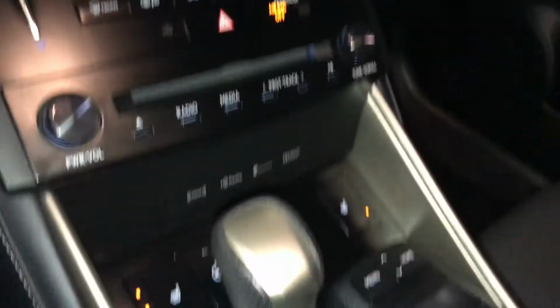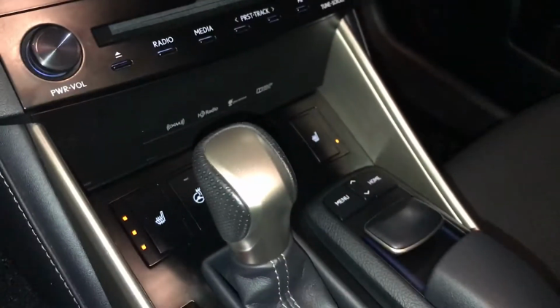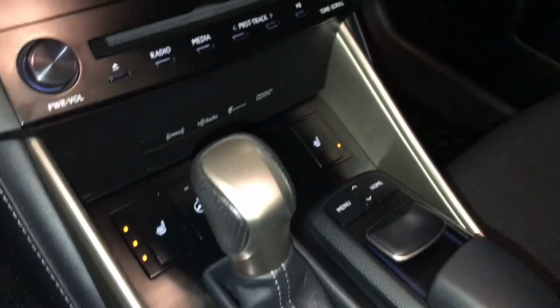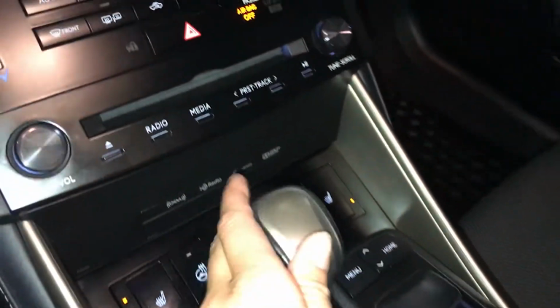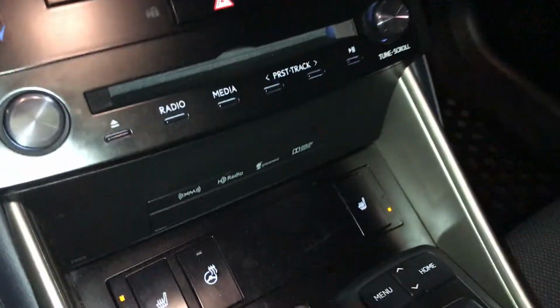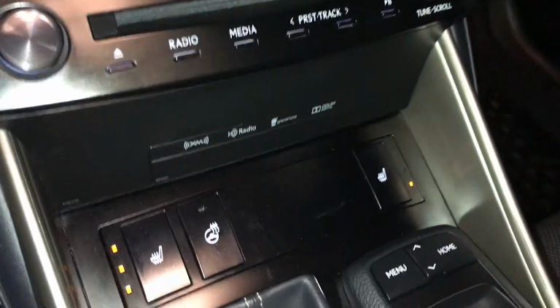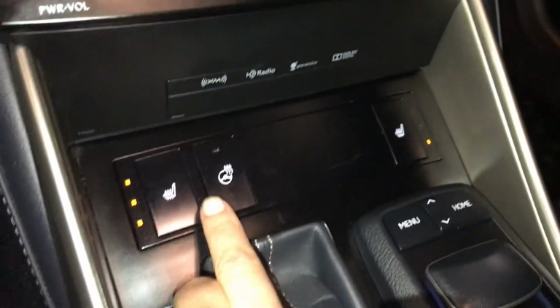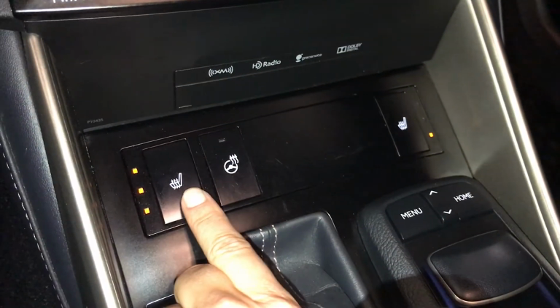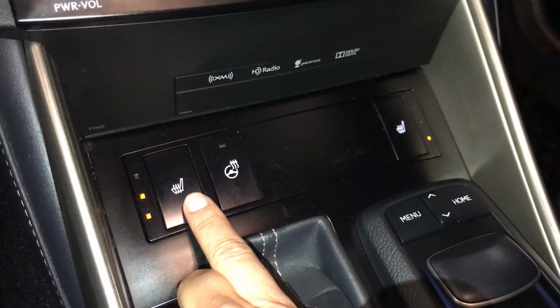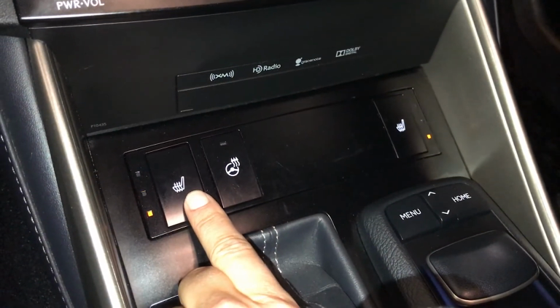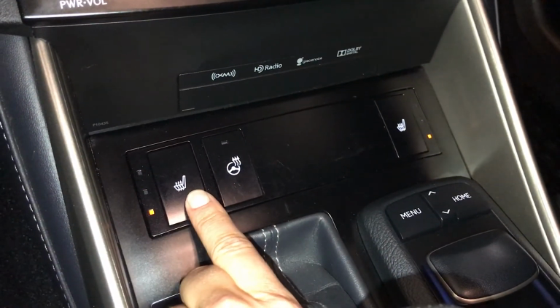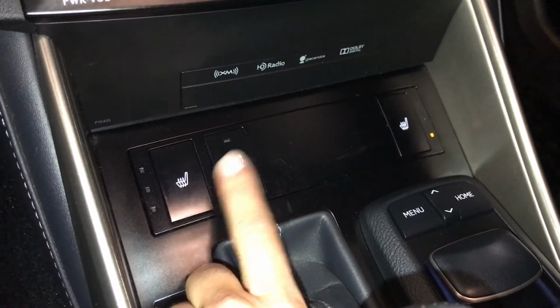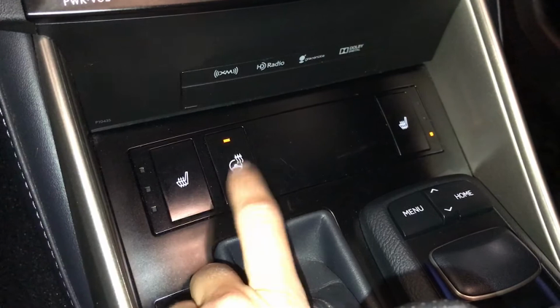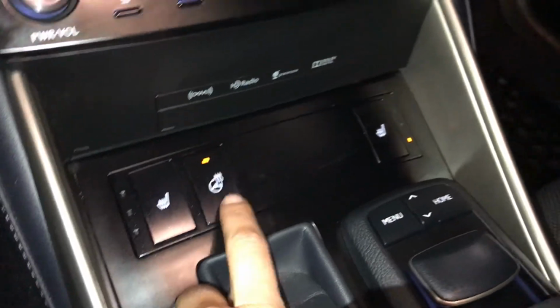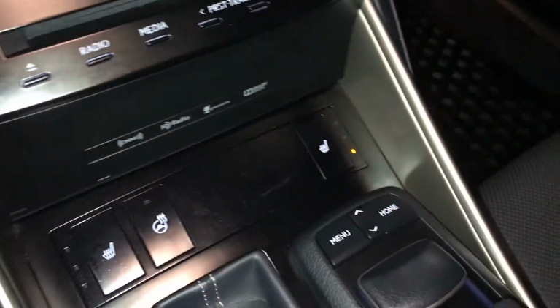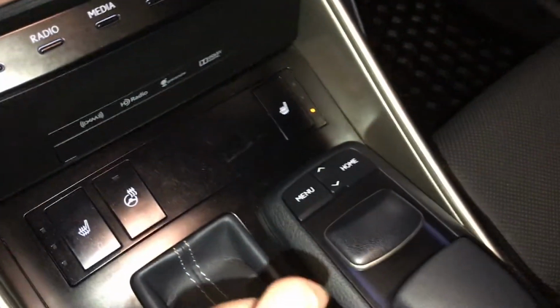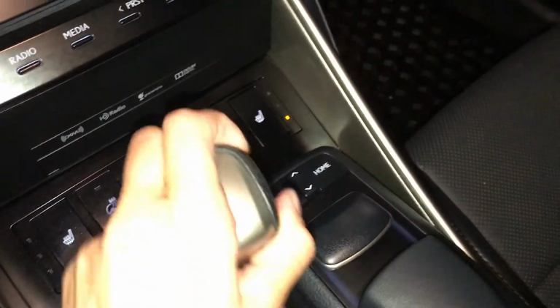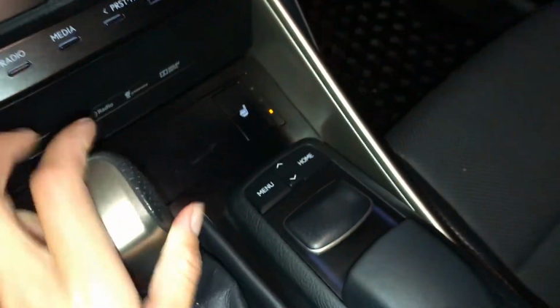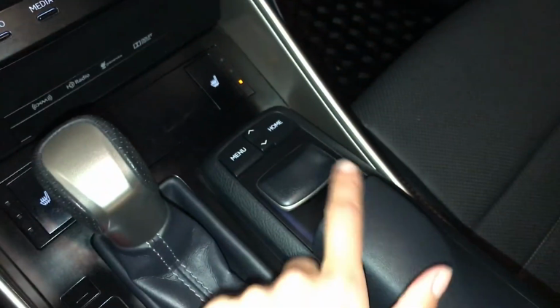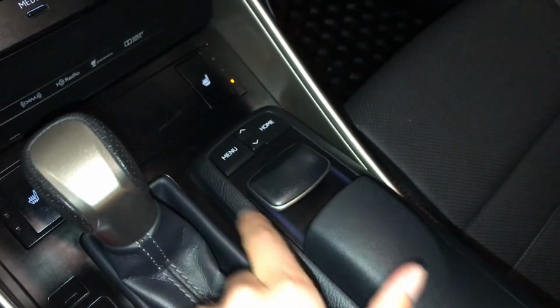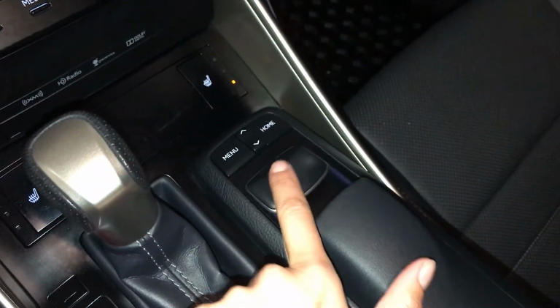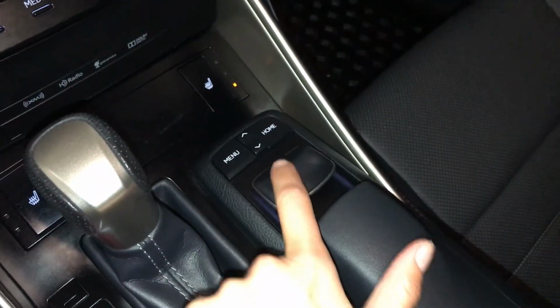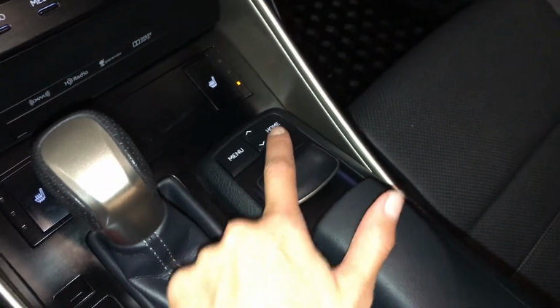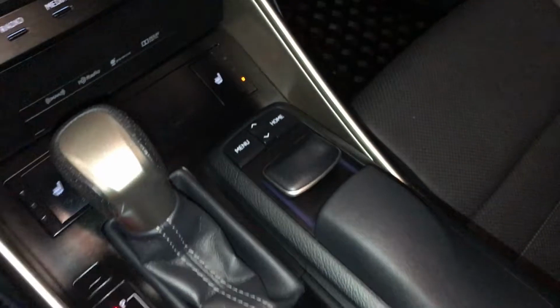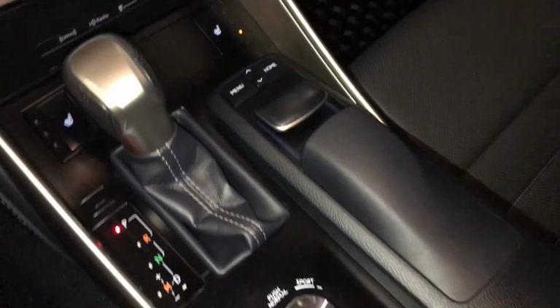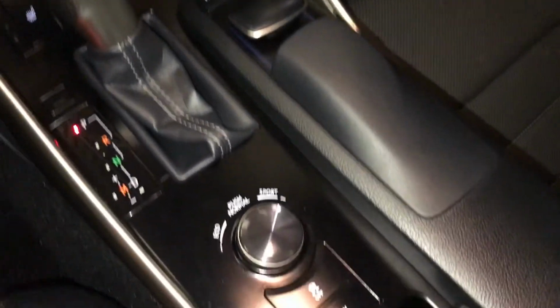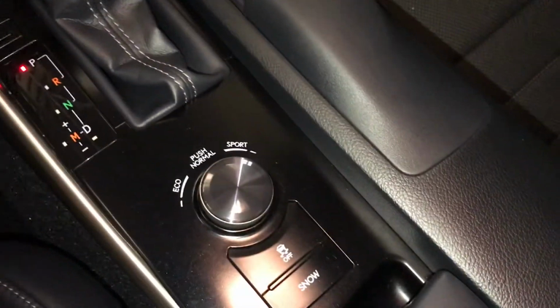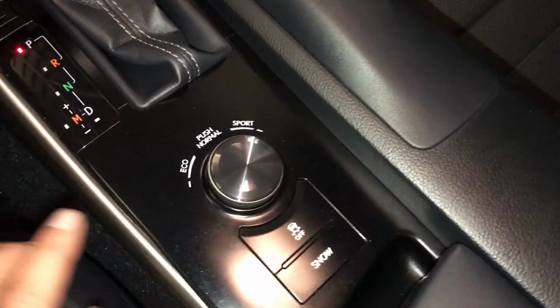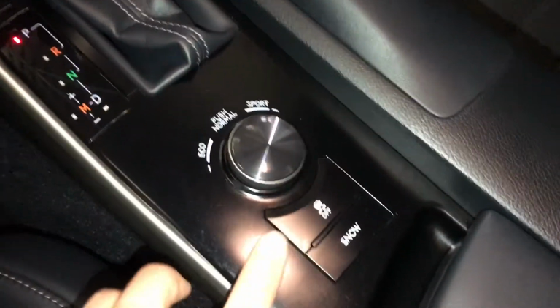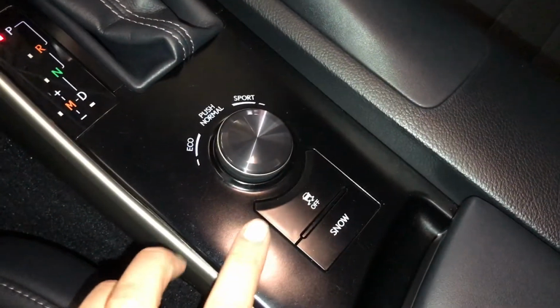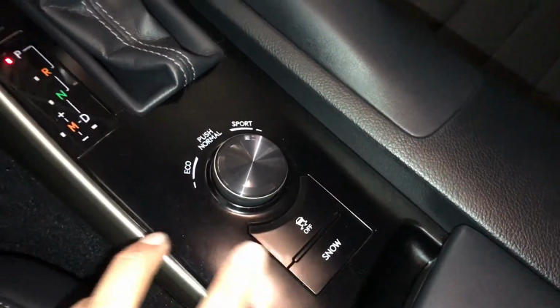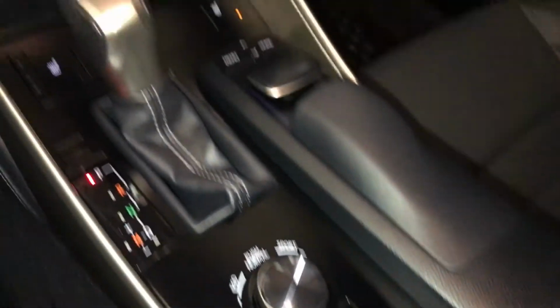F-Sport leather shift knob, heated front seats with three settings, heated steering wheel. This is what you use for your display screen, drive modes, vehicle stability control and snow mode.